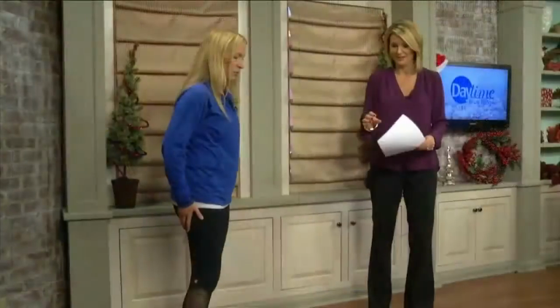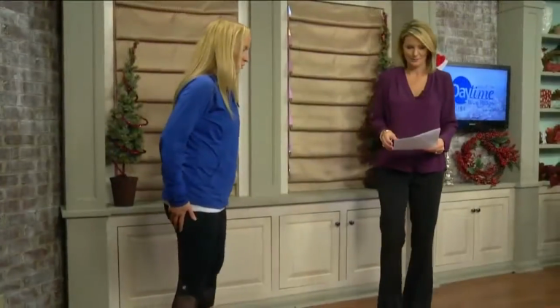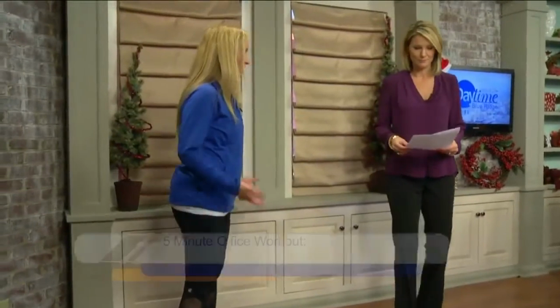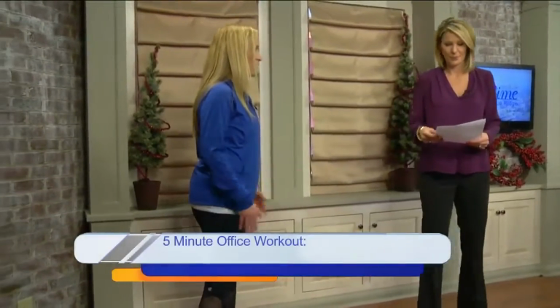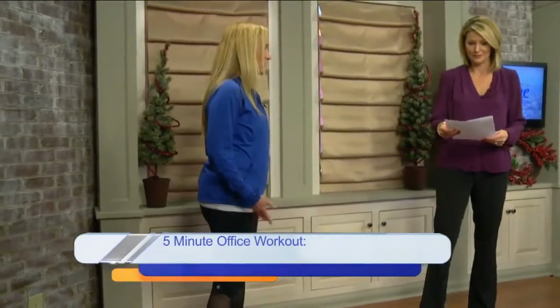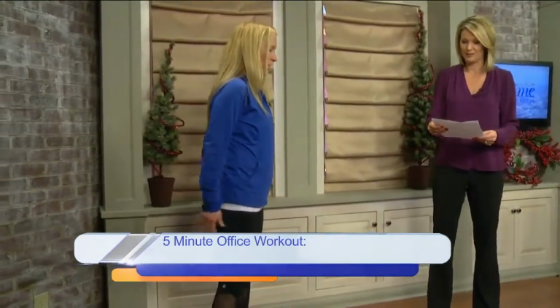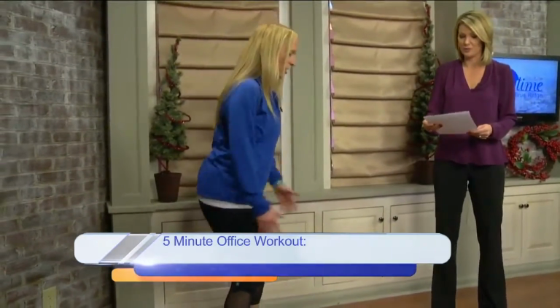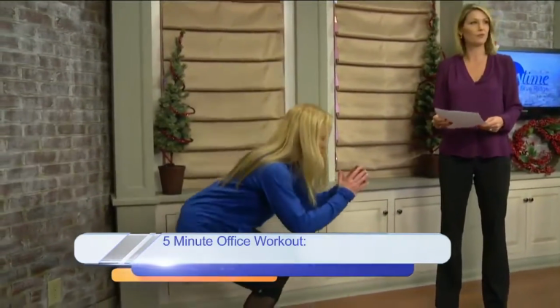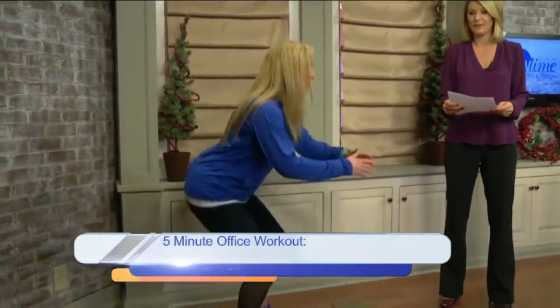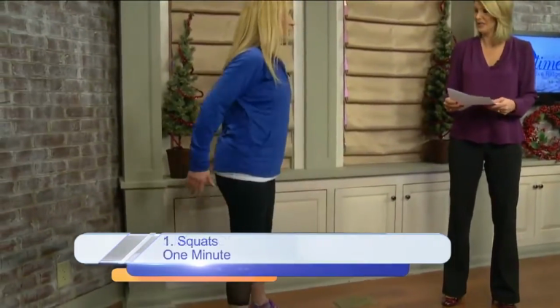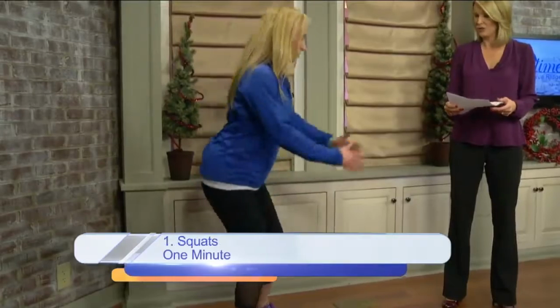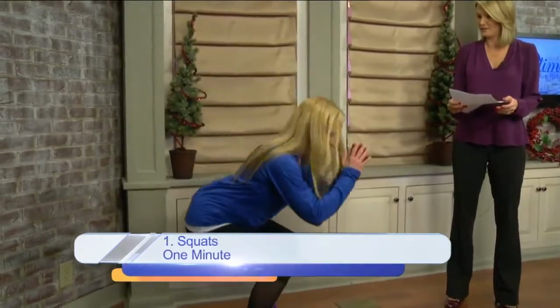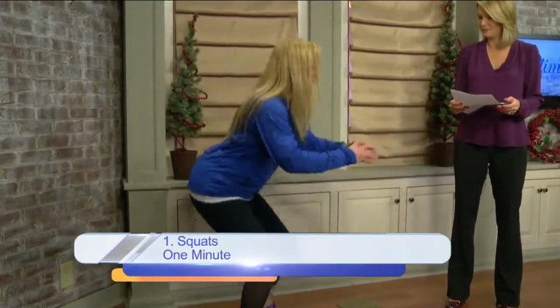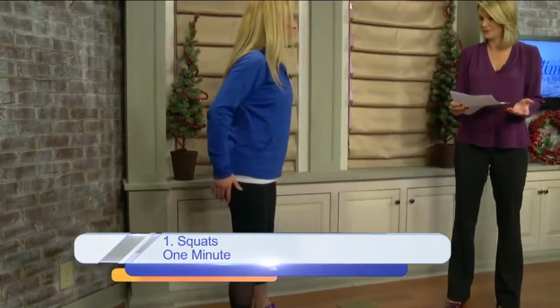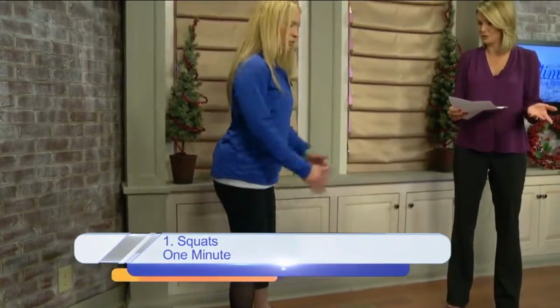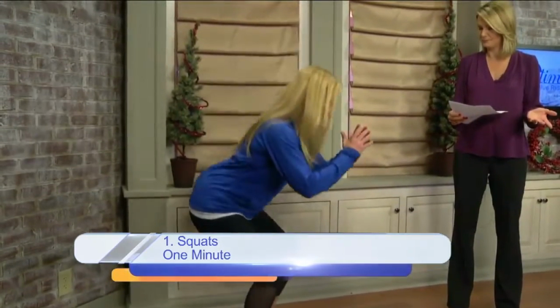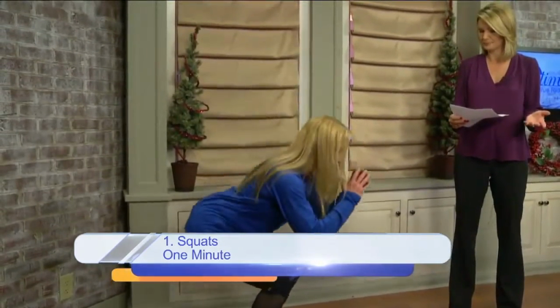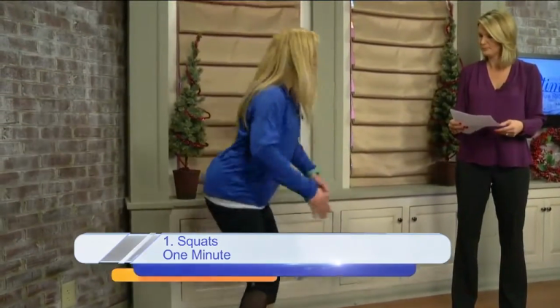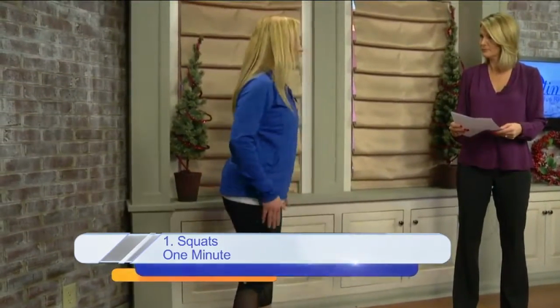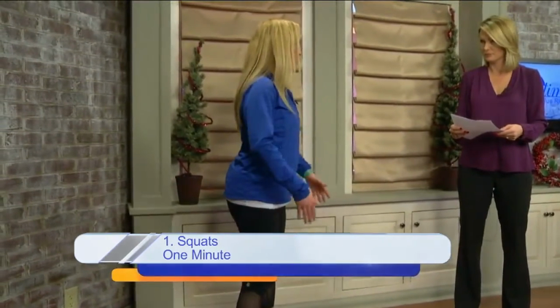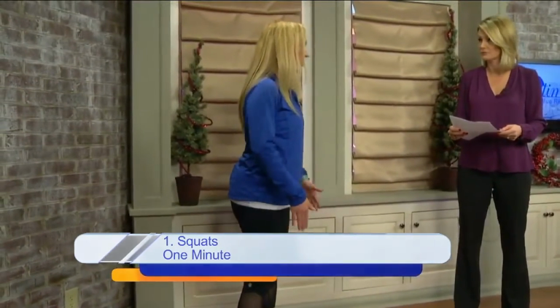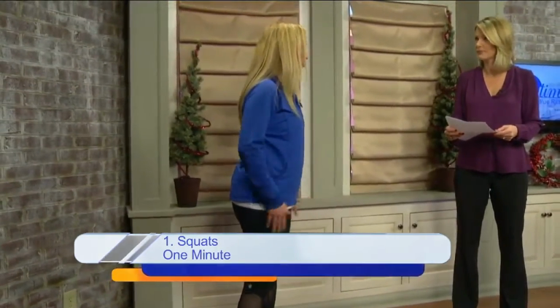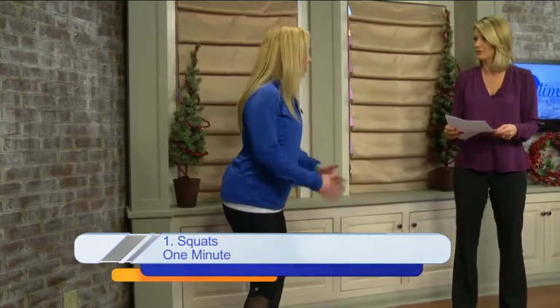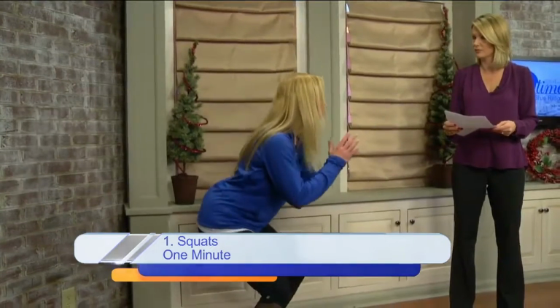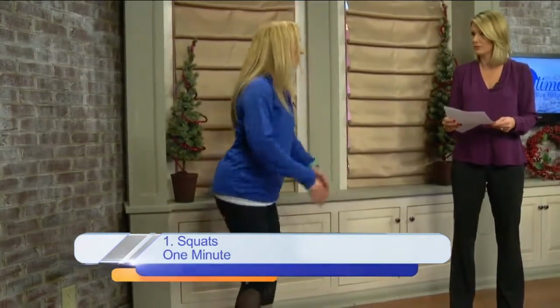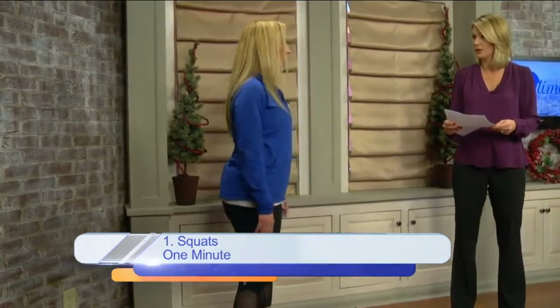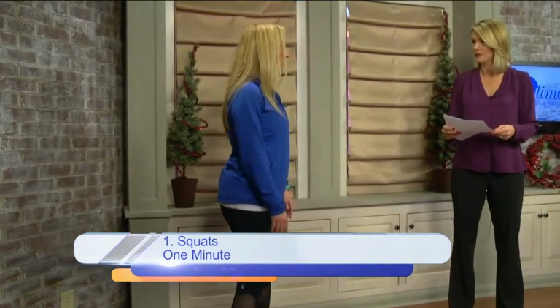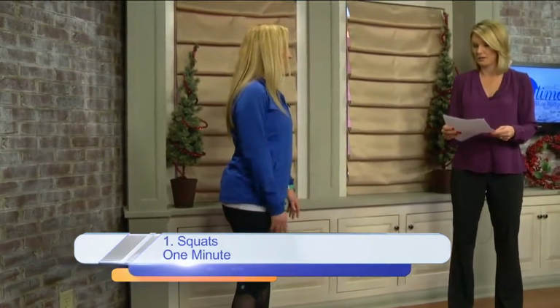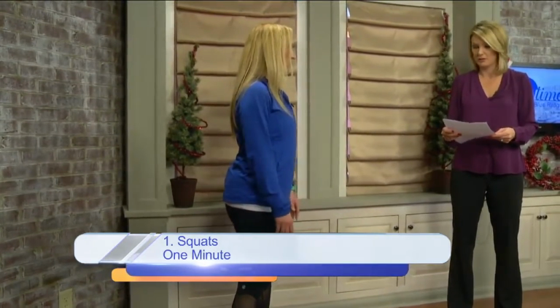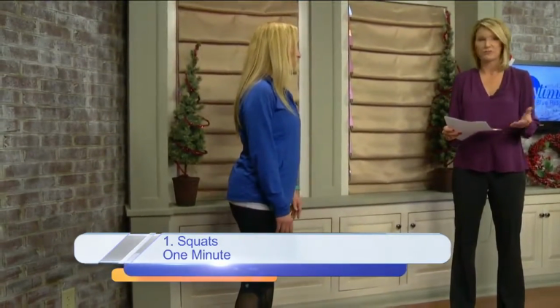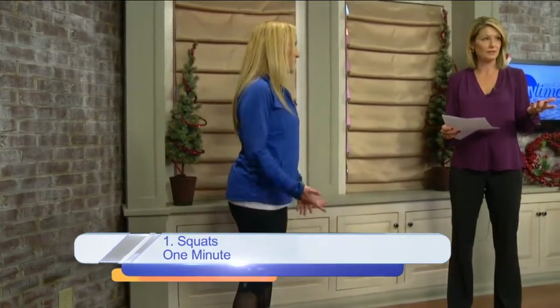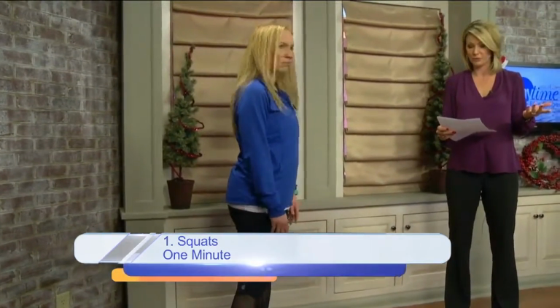We start with just basic squats. So get up out of the chair, tap the chair, and you're just going down and up. You can control how deep you go — if you have knee issues, just don't go quite as far. So that's the first thing.